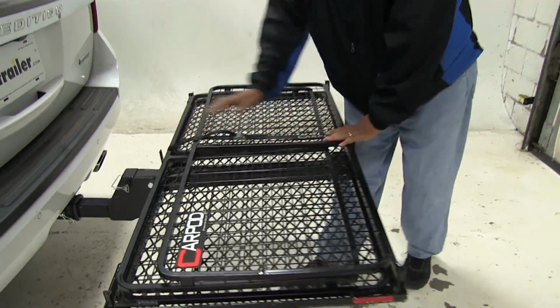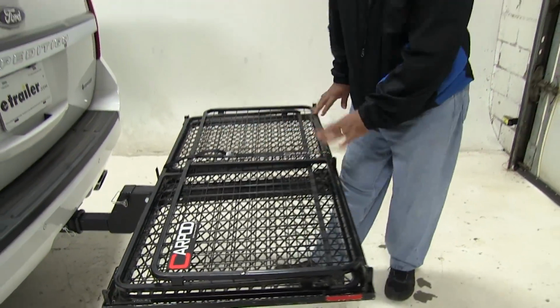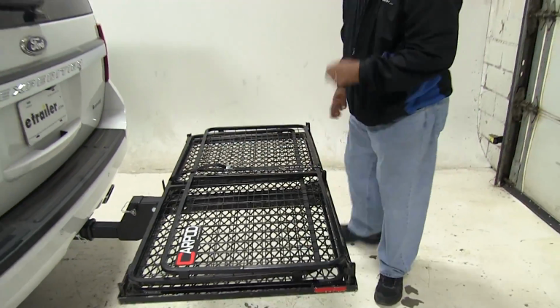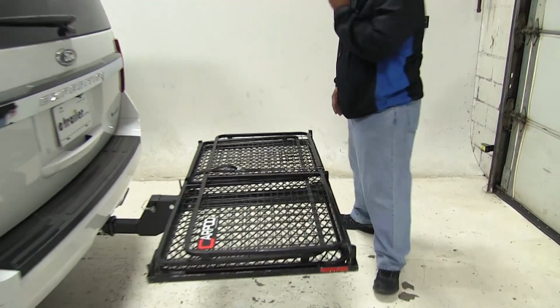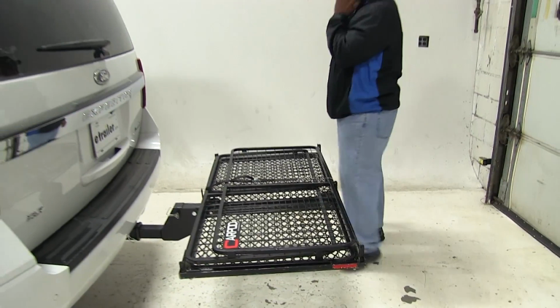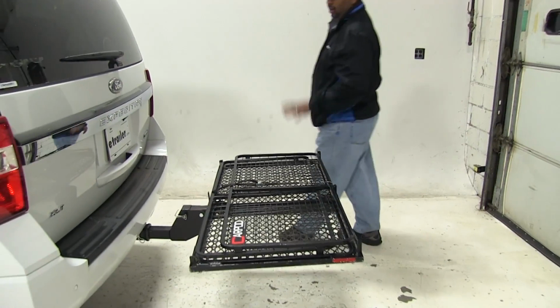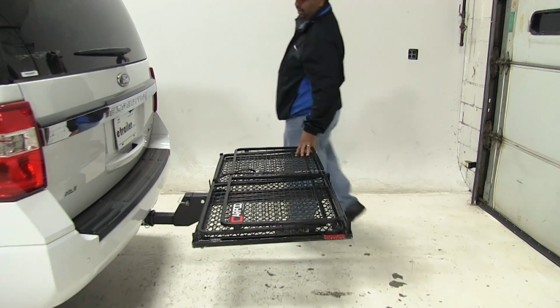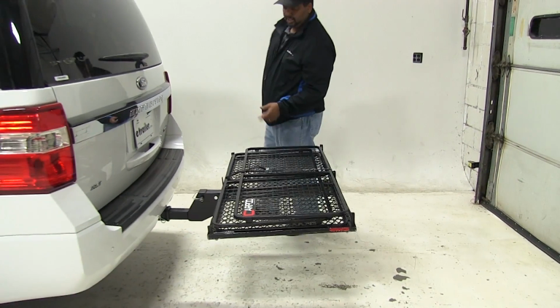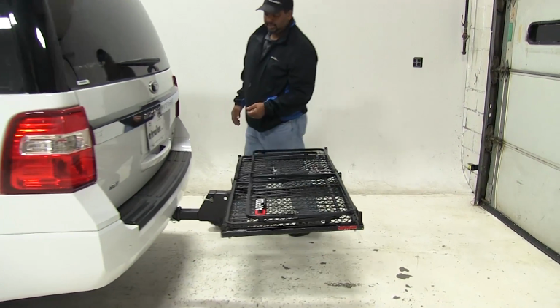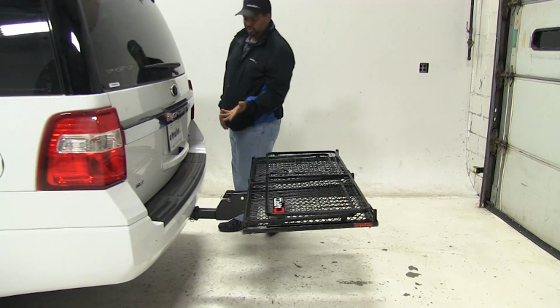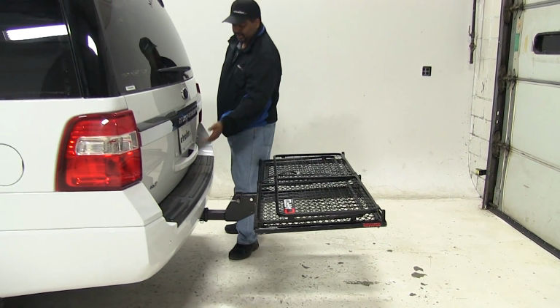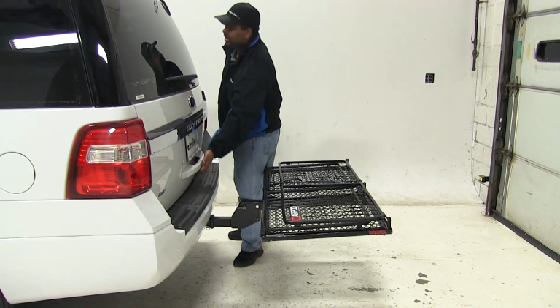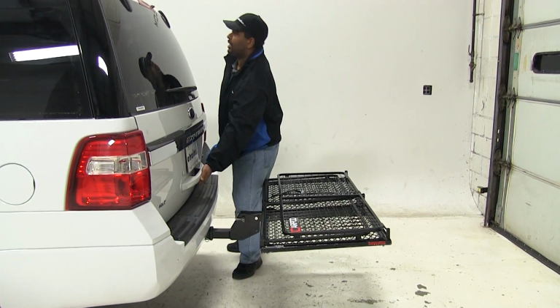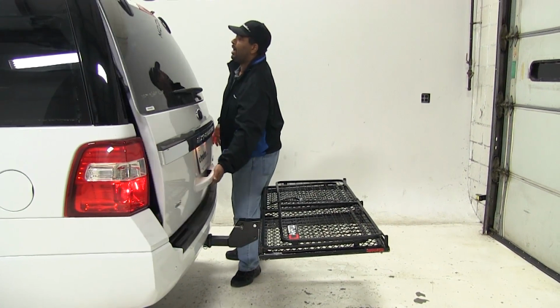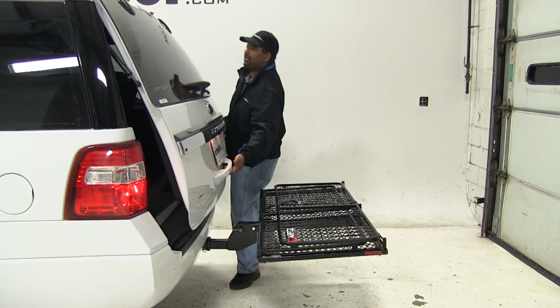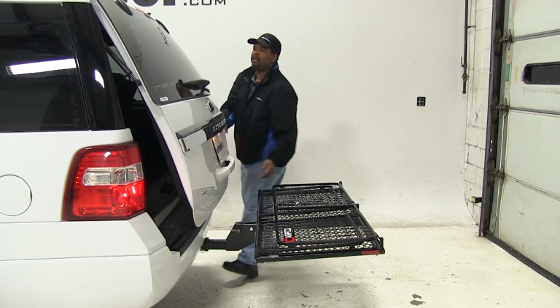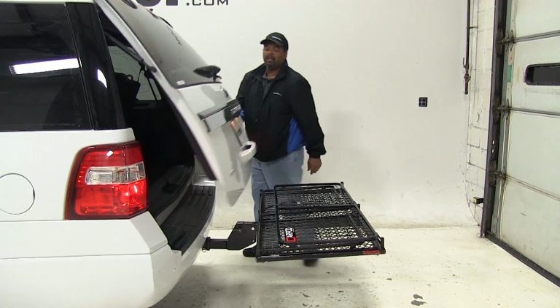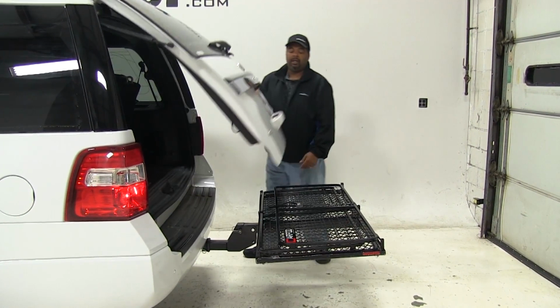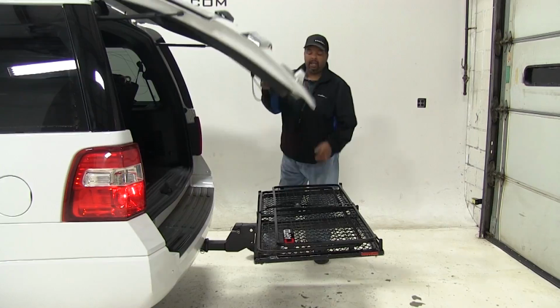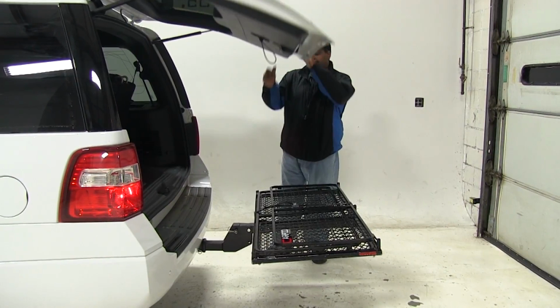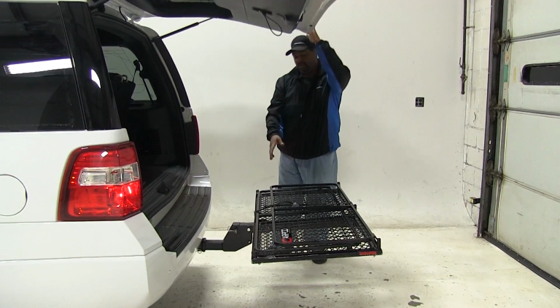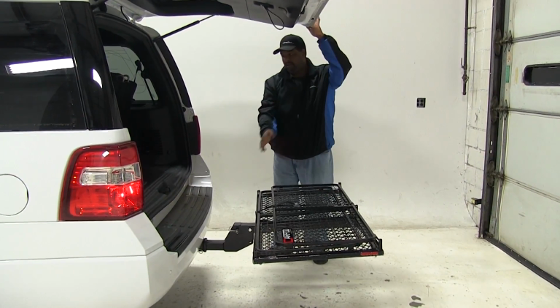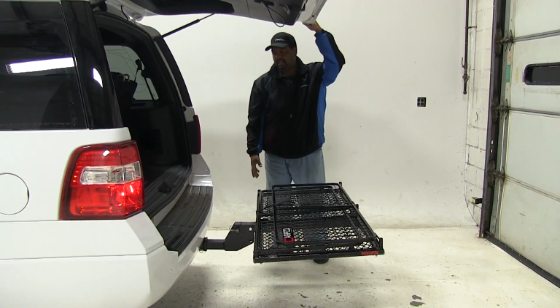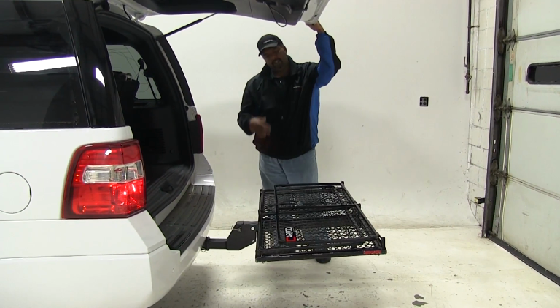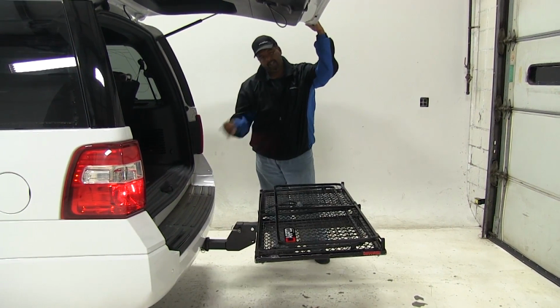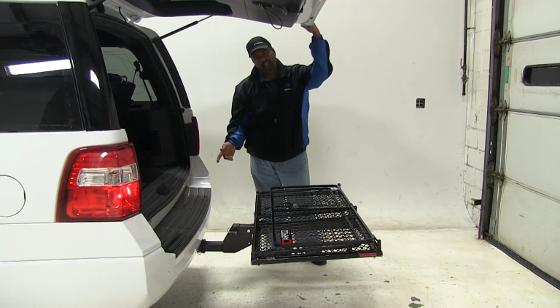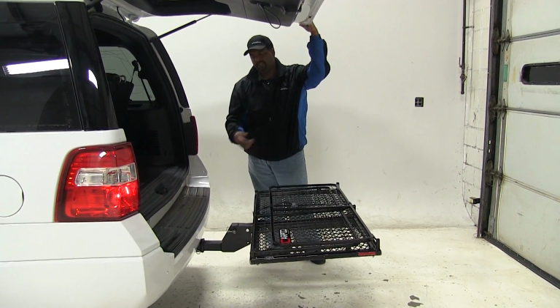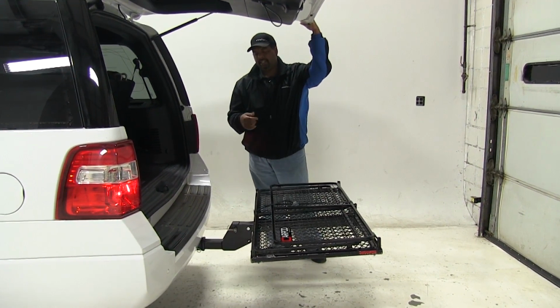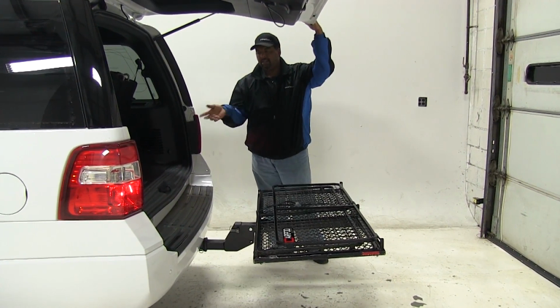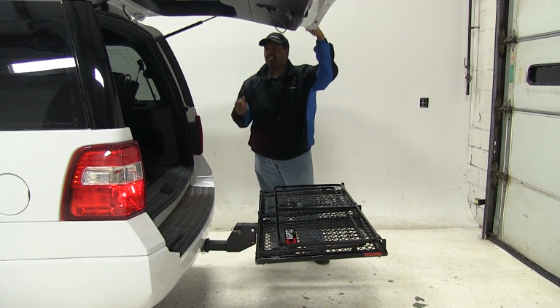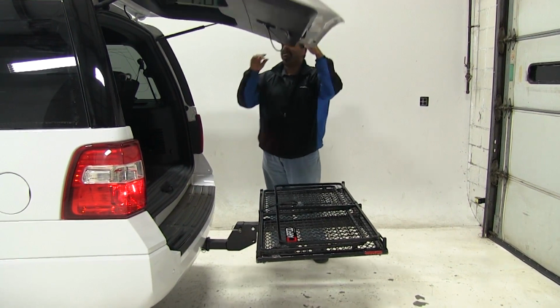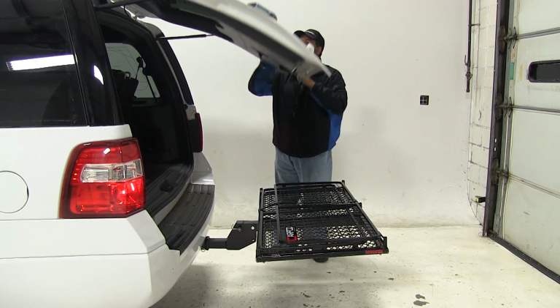When the cargo carrier is in this position, you can see you can get in and out of your hatch, and you have plenty of room on both sides. So if you need to put anything in or take anything out, it should be no problem.